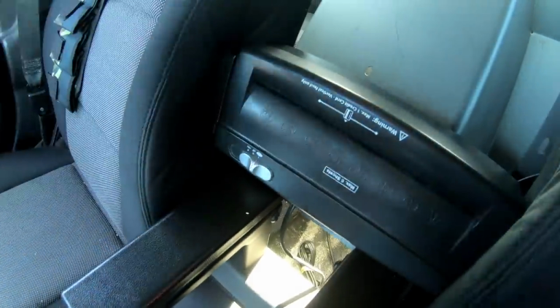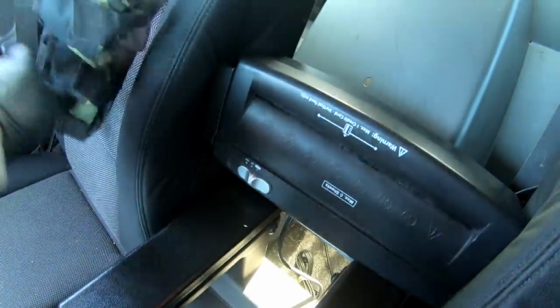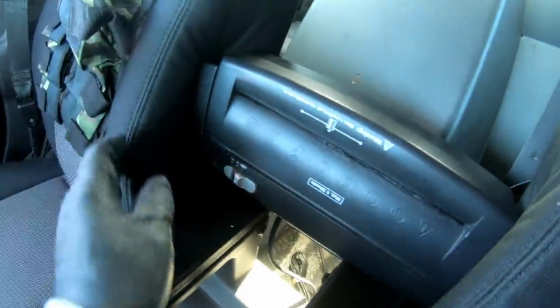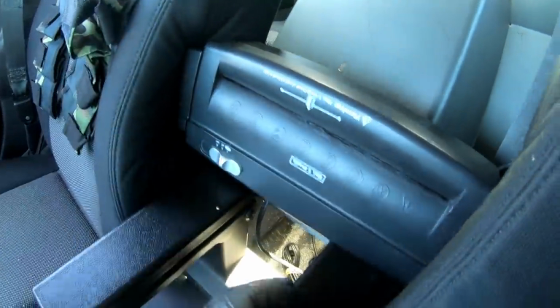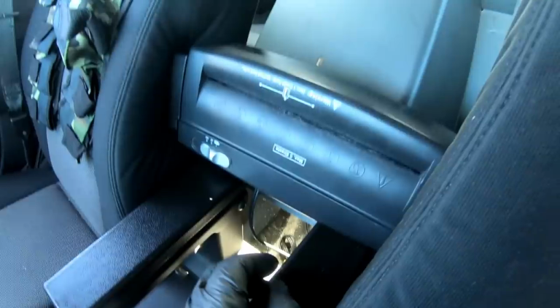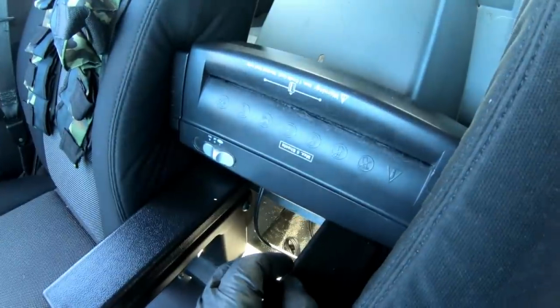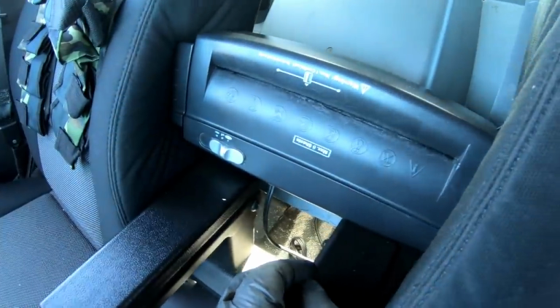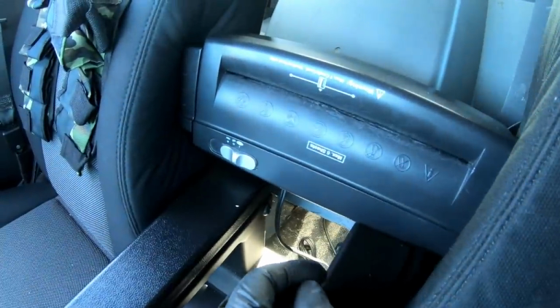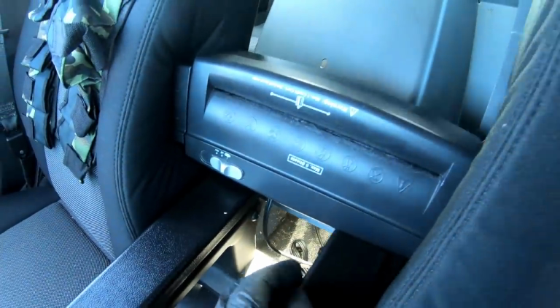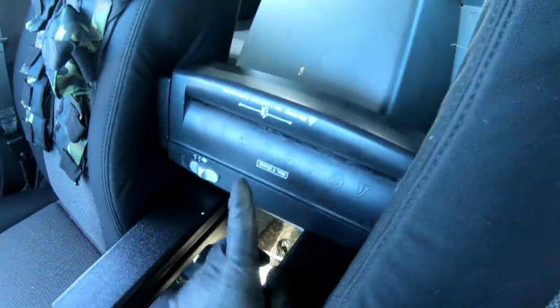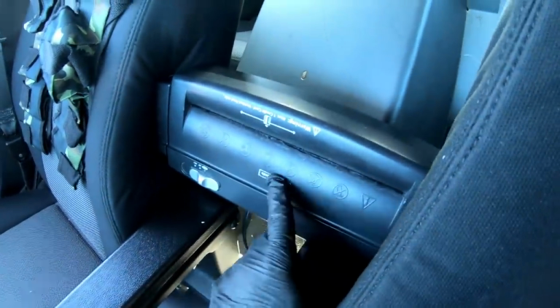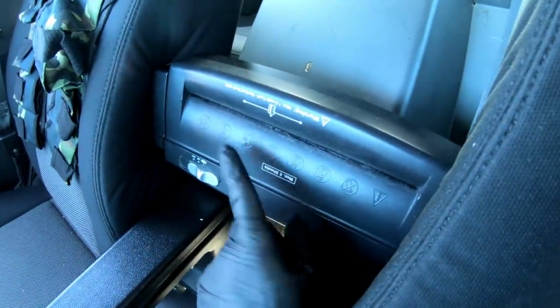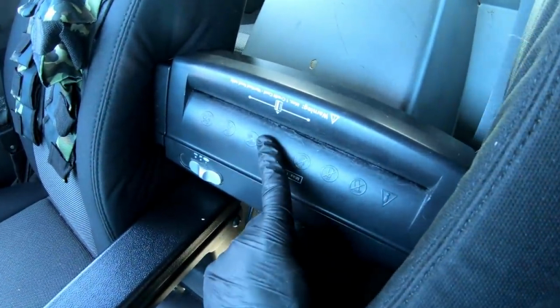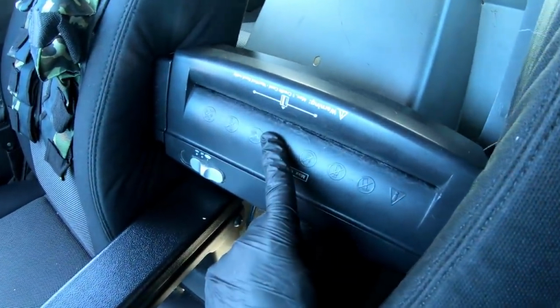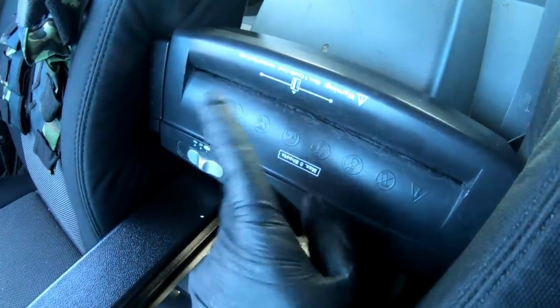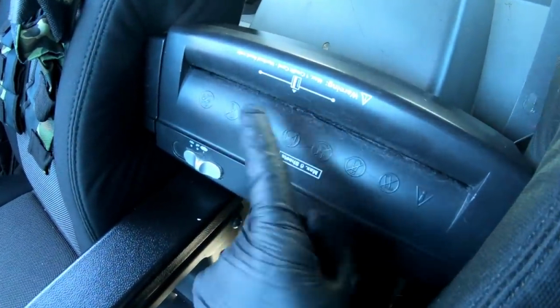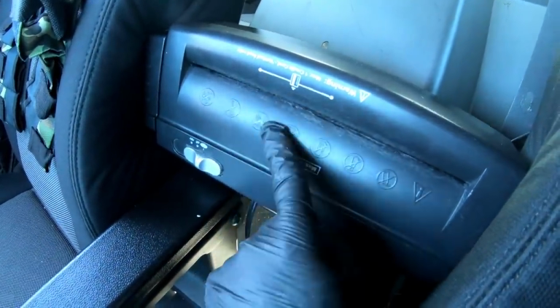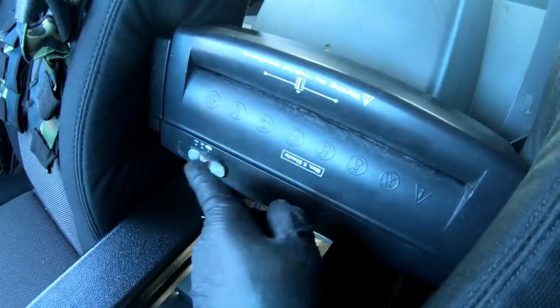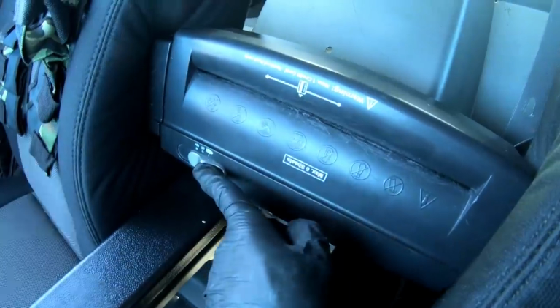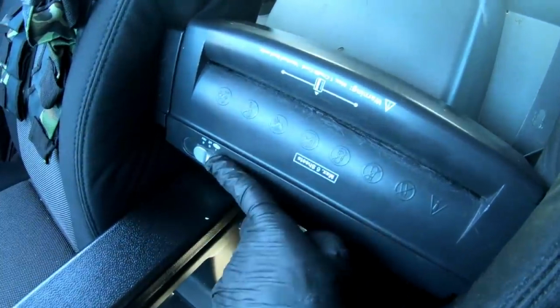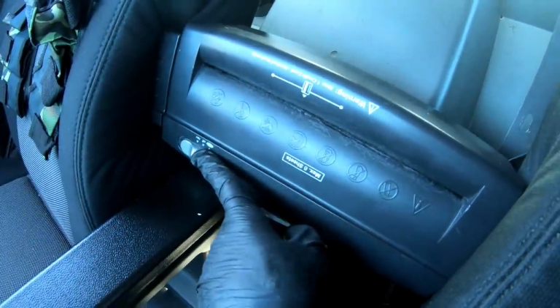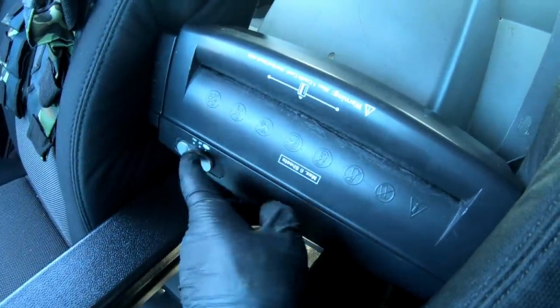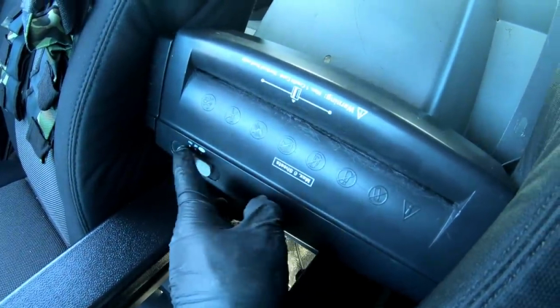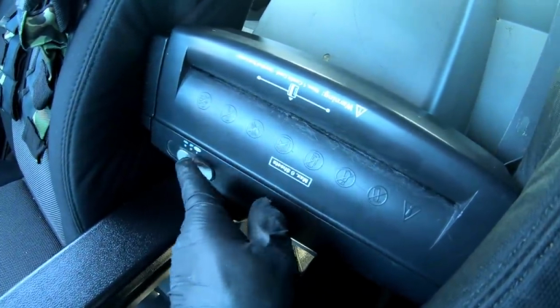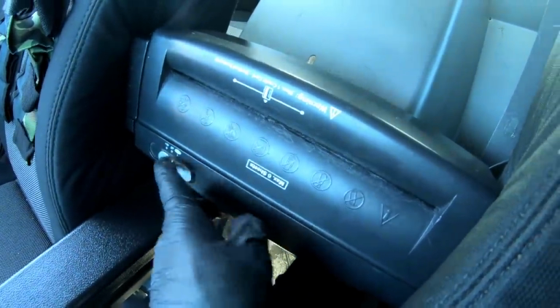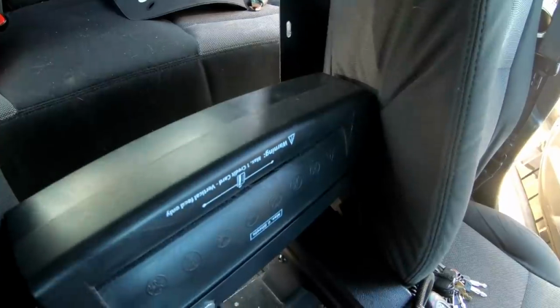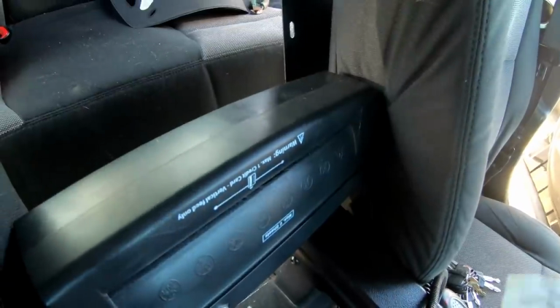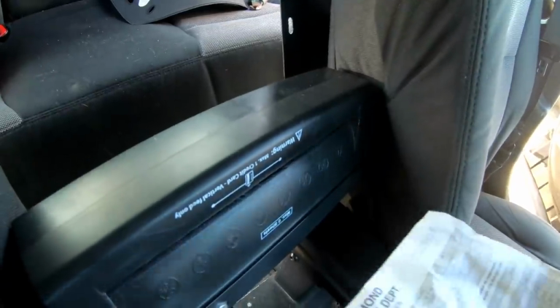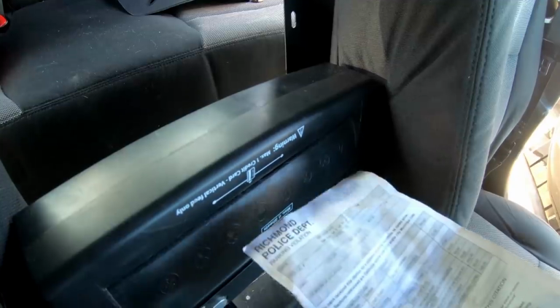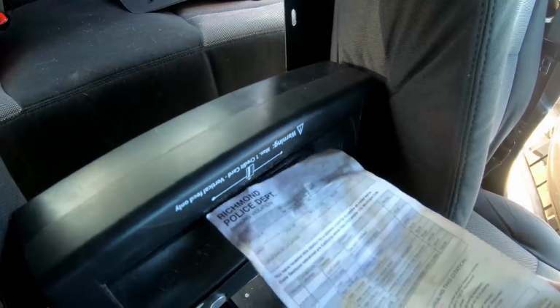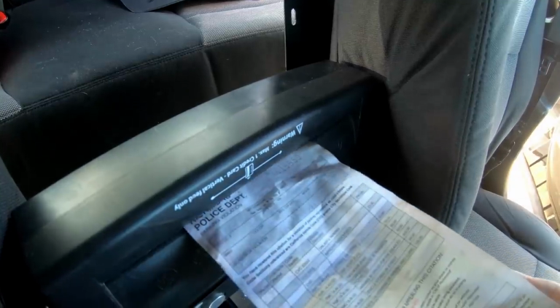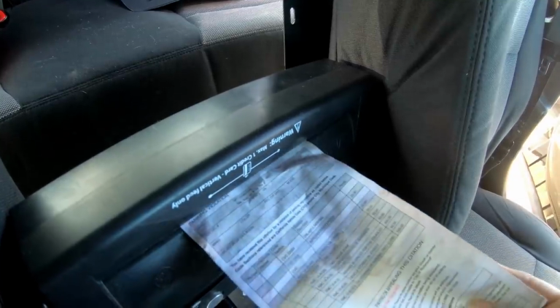Check this out — I've never seen this in a police car before. This is a straight-up paper shredder, and it actually works. Let me demonstrate with this ticket I found.